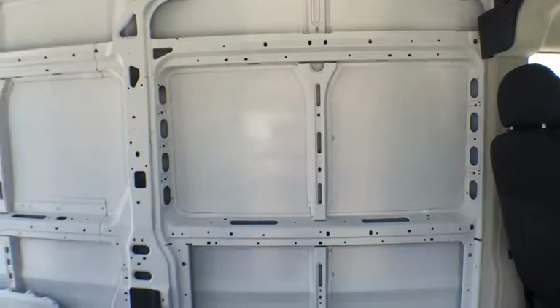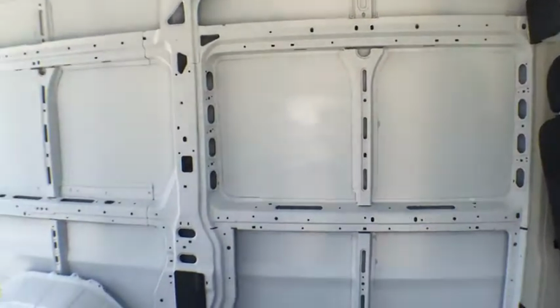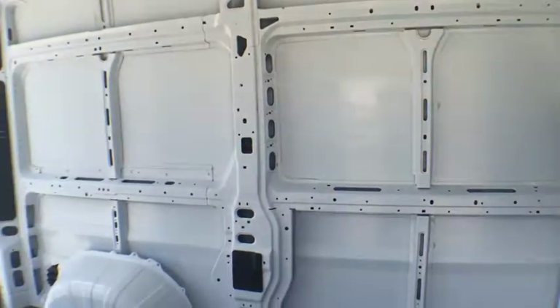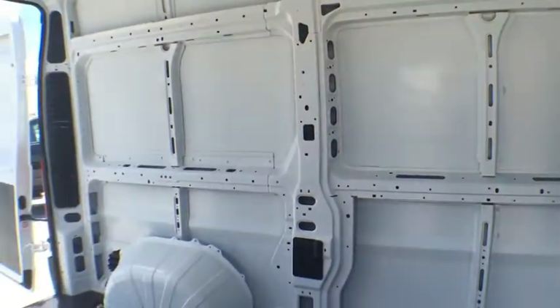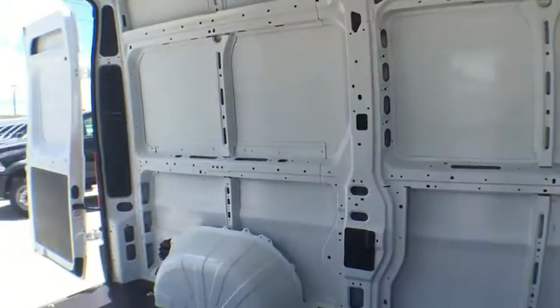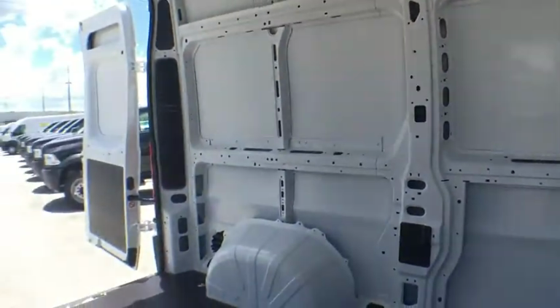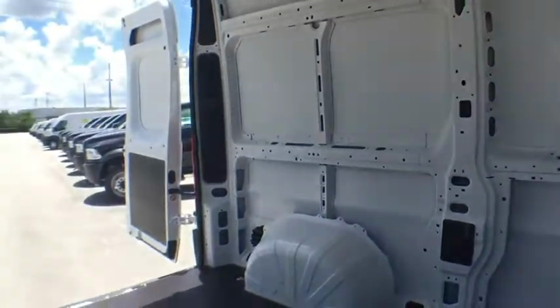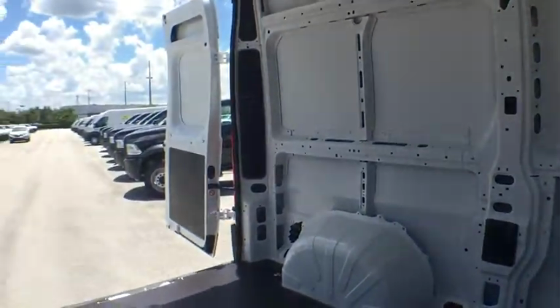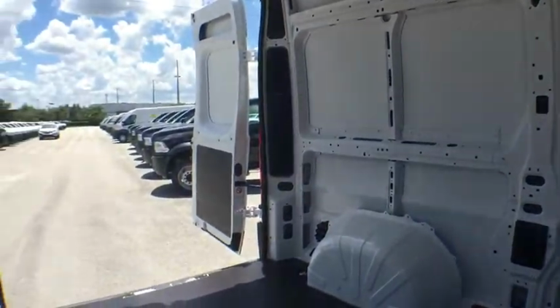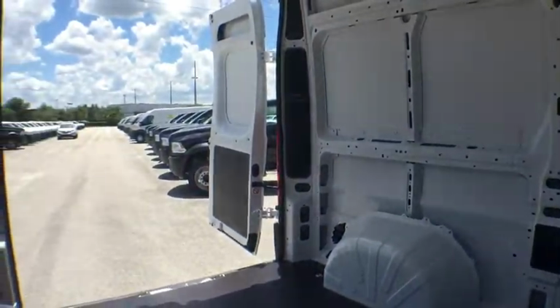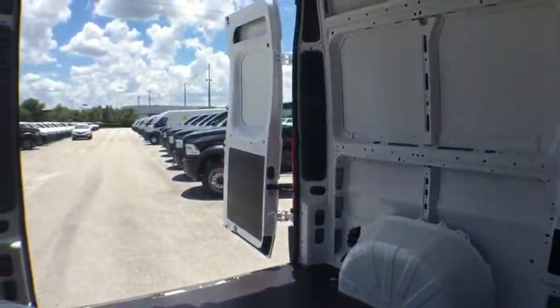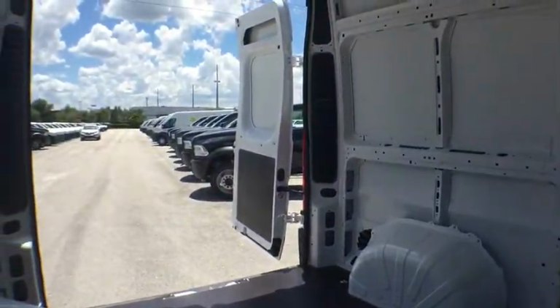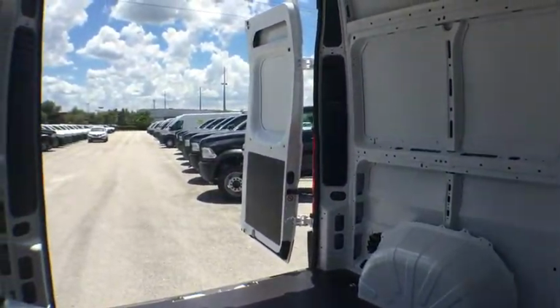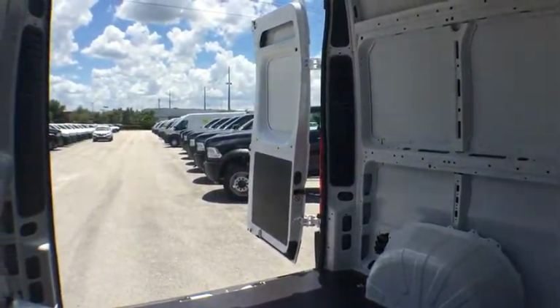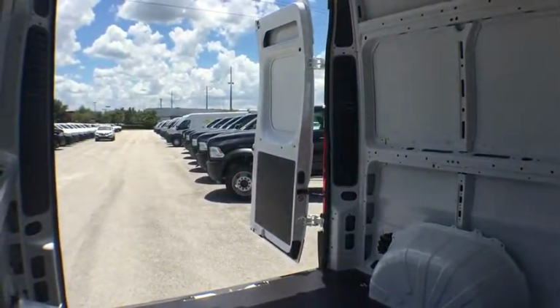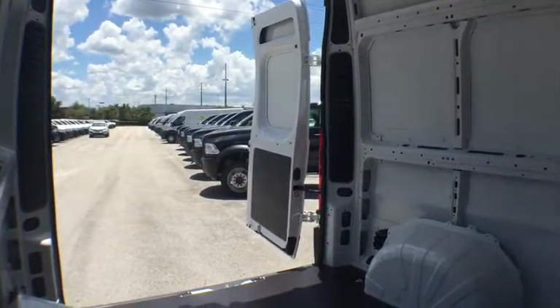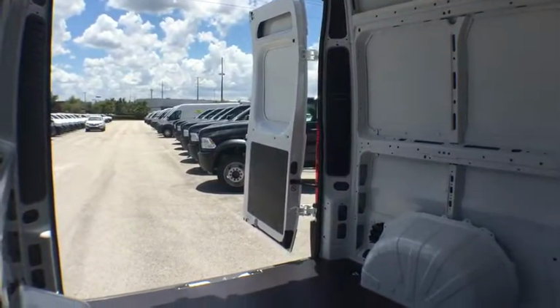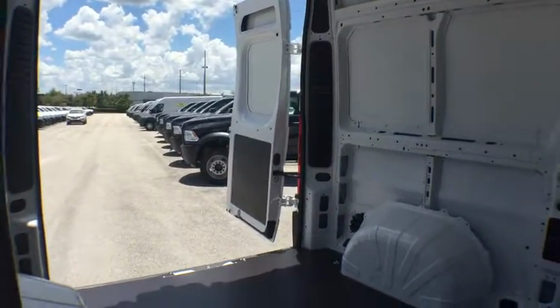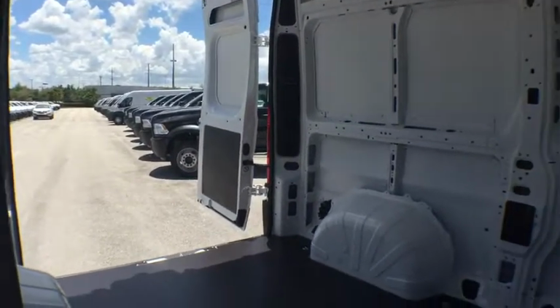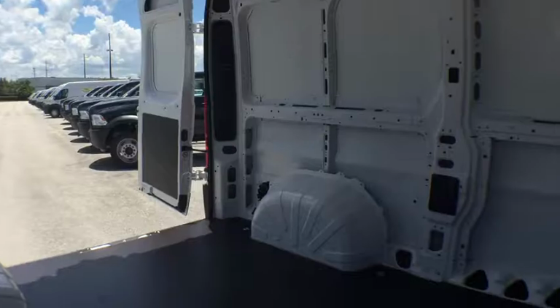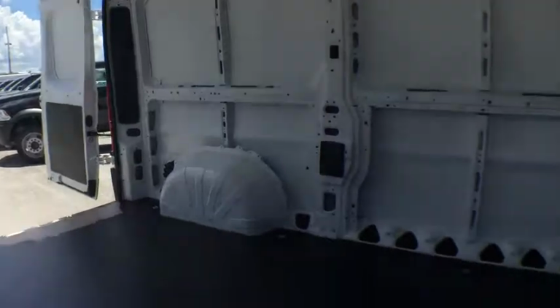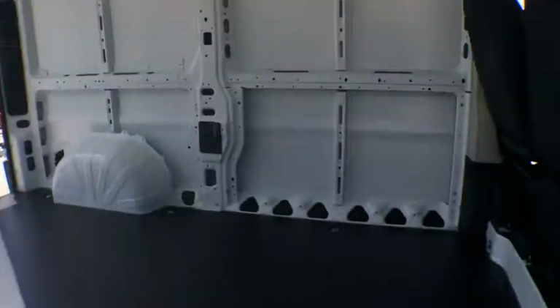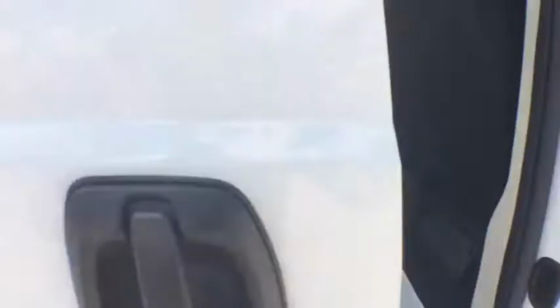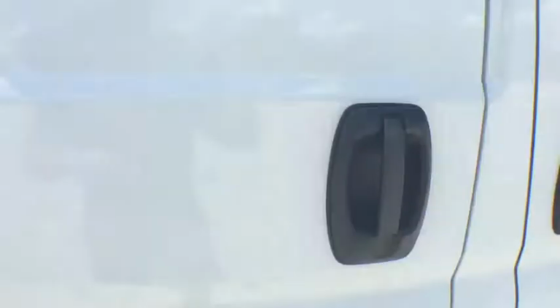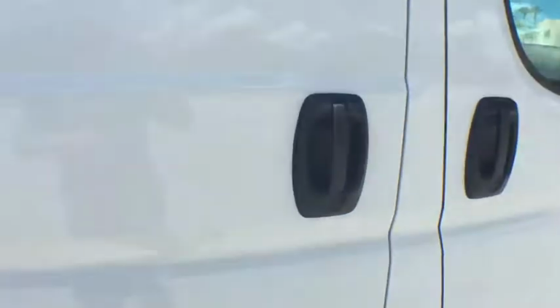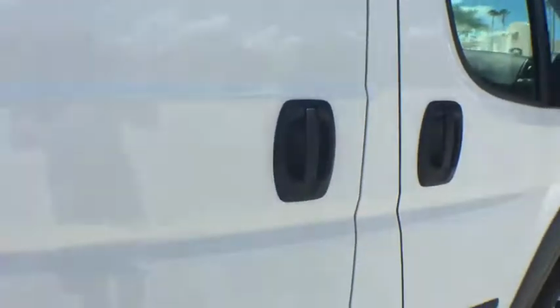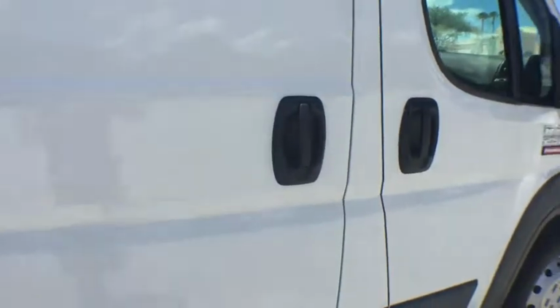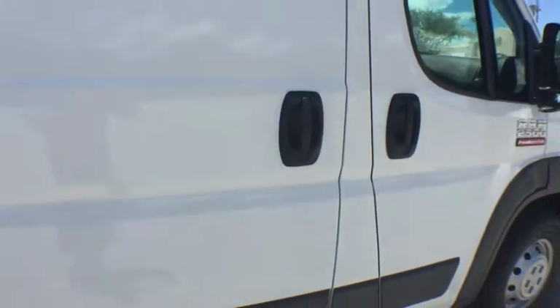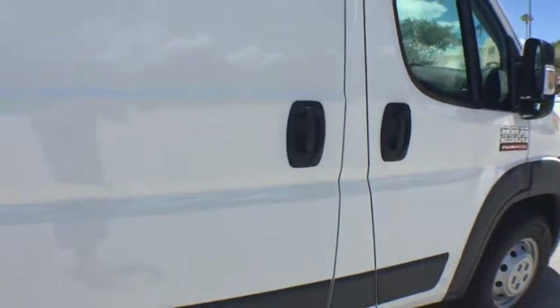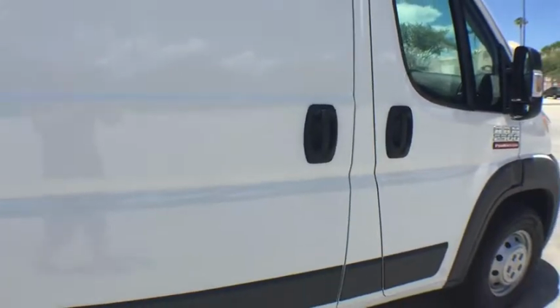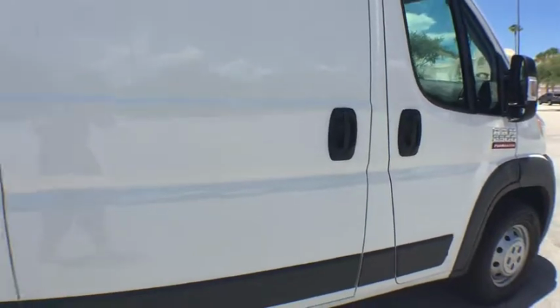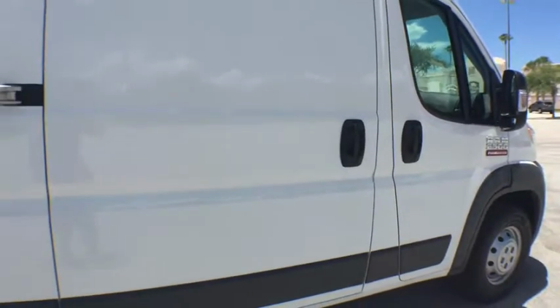Power windows, power door locks, trip computer, bucket seat, auxiliary audio input, brake assist, intermittent wipers.